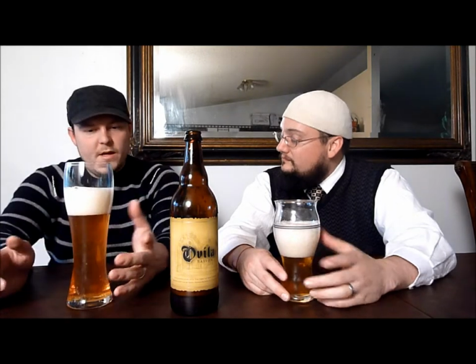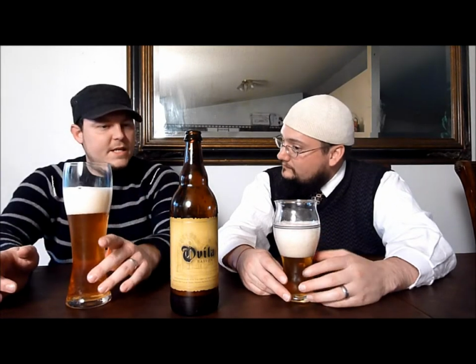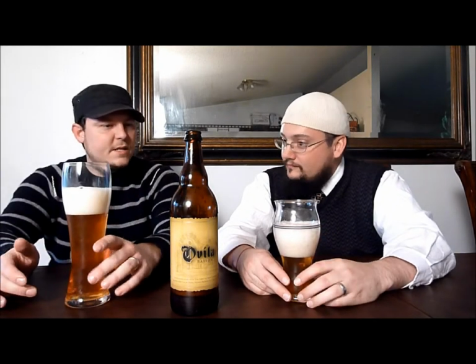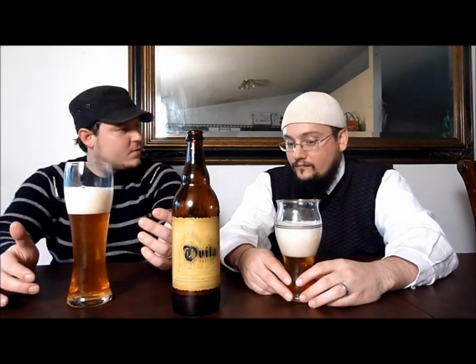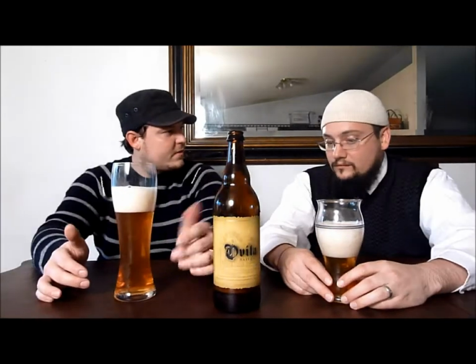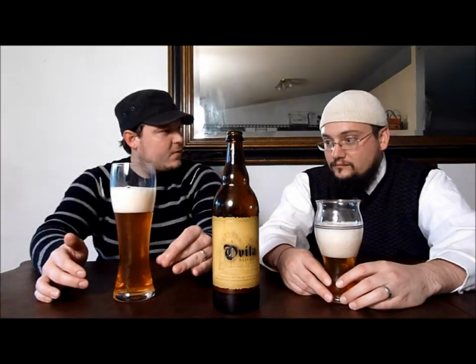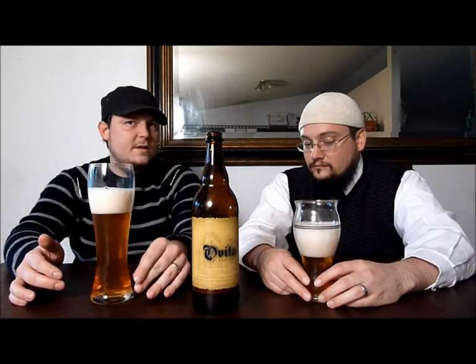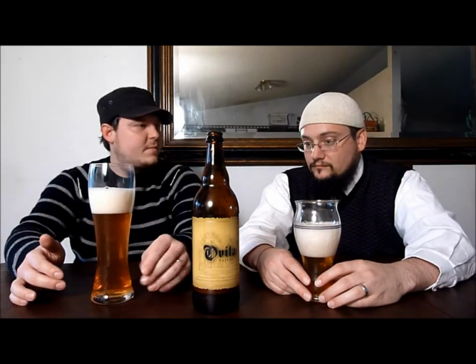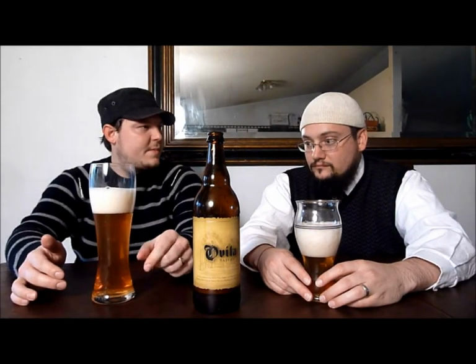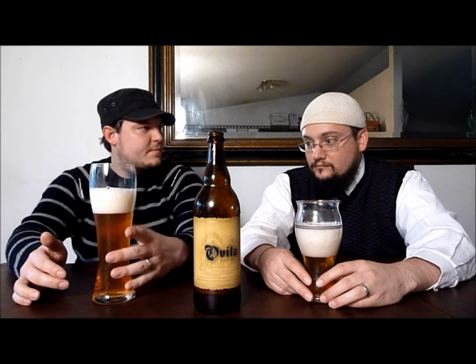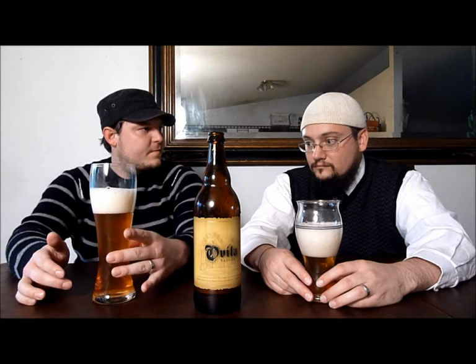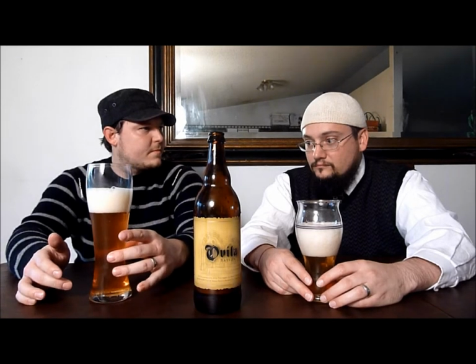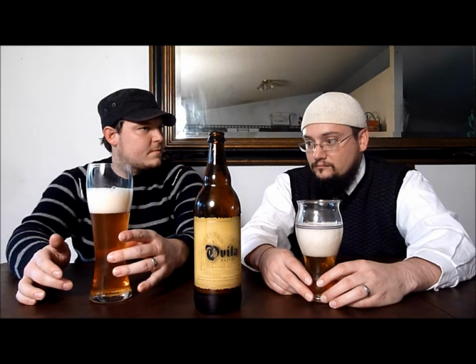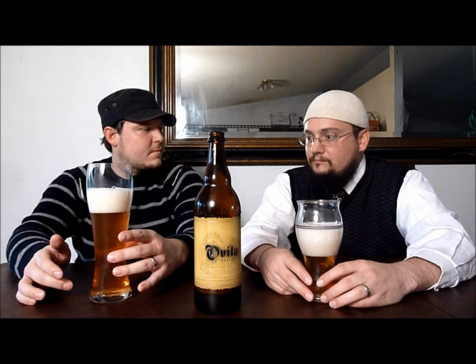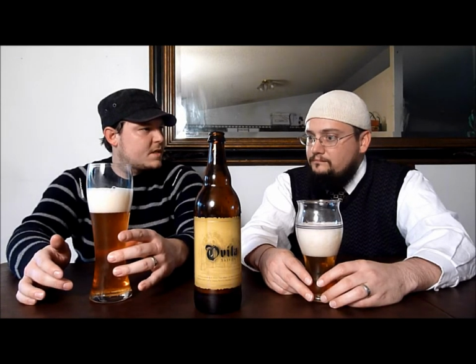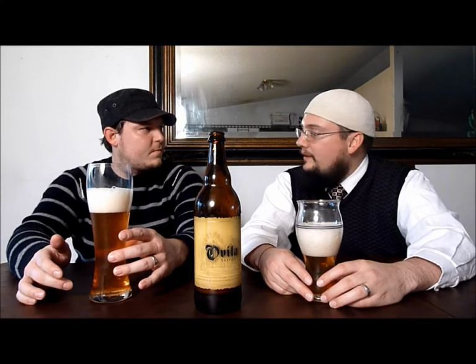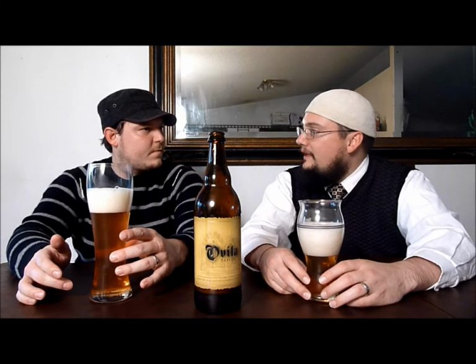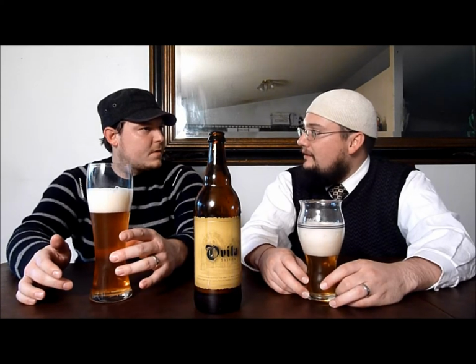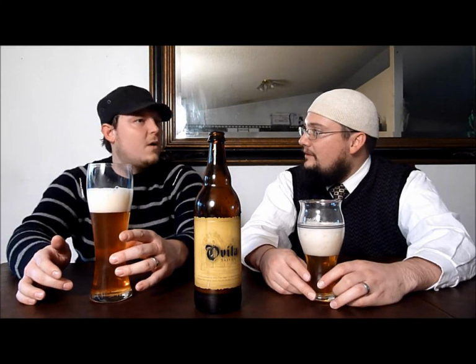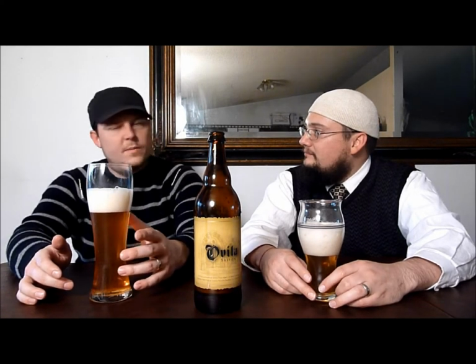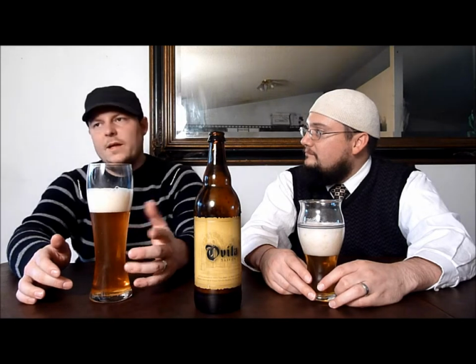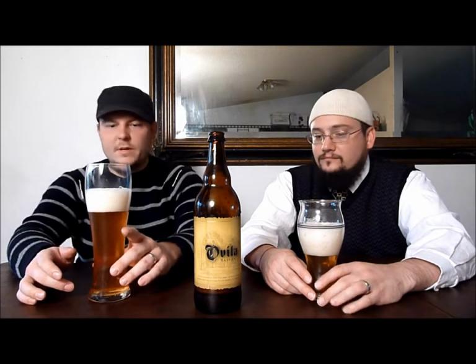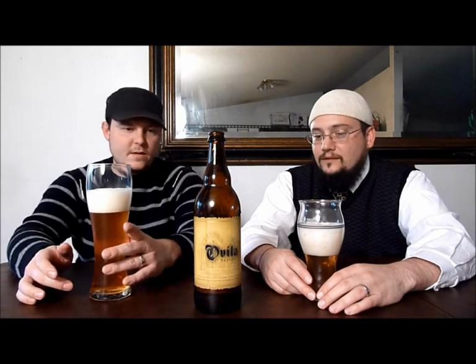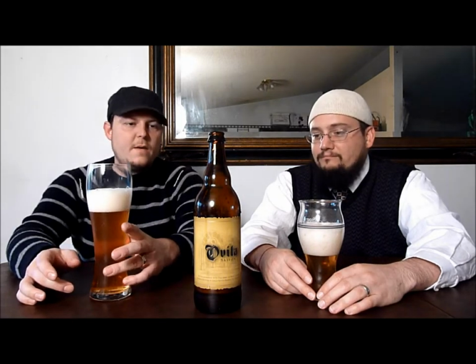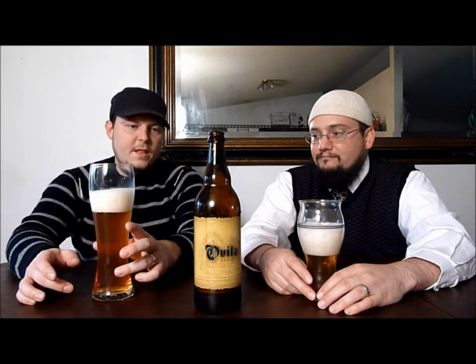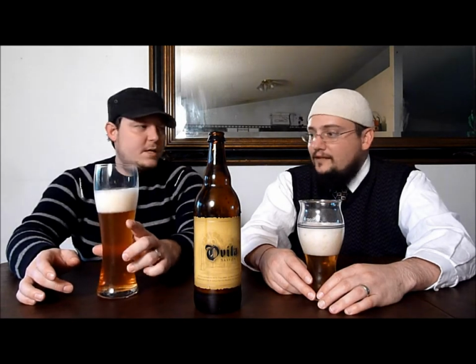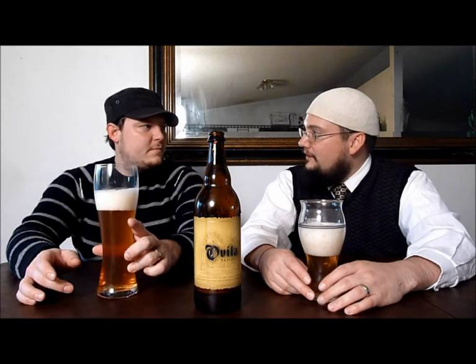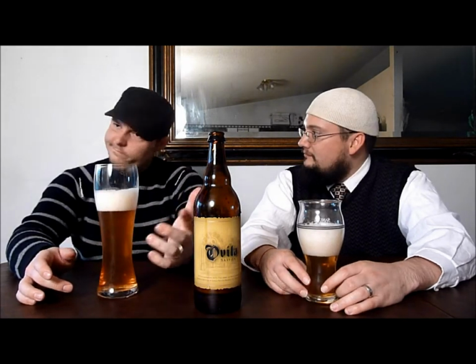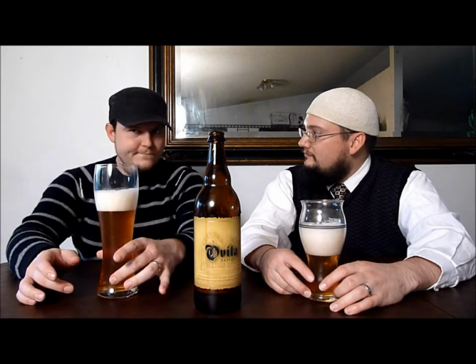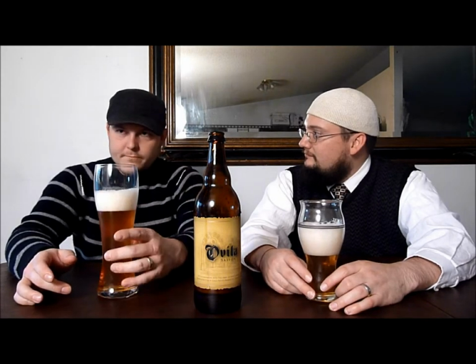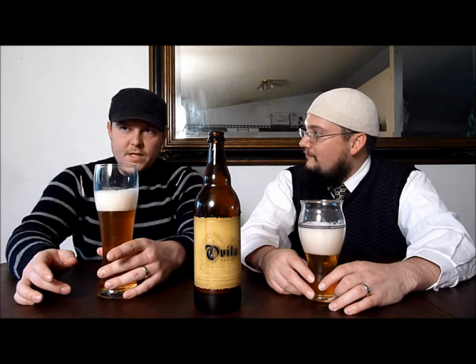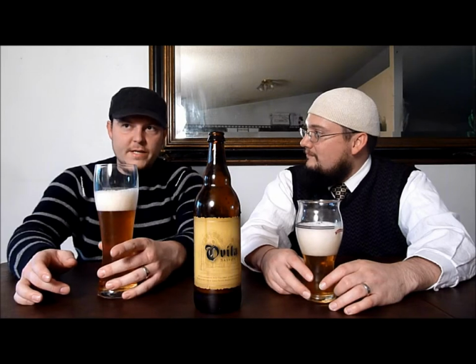Let's get into the Saison. Ross, you've only had one Saison, I think, from Sam Adams. I thought we had the Hennepin. Oh, the Hennepin — yeah, that was a big letdown. I thought it was all right. You did; I didn't. Let's see what Ovila has to offer in the smell.